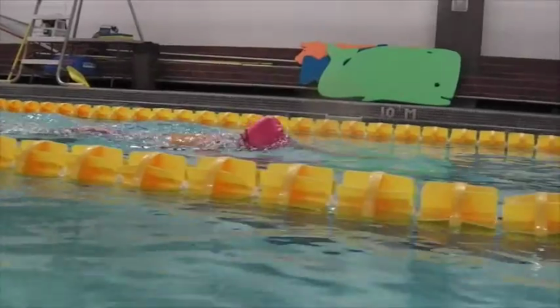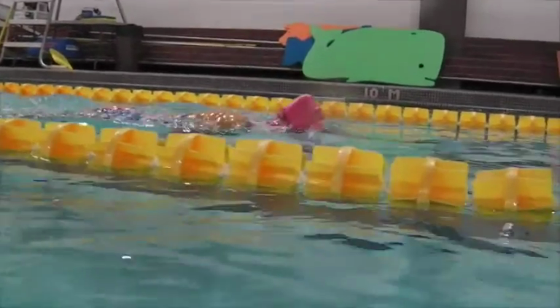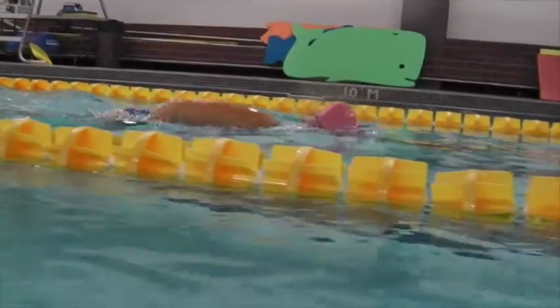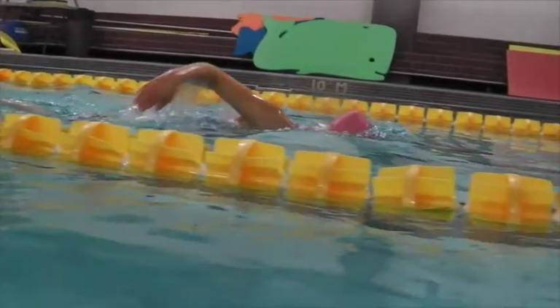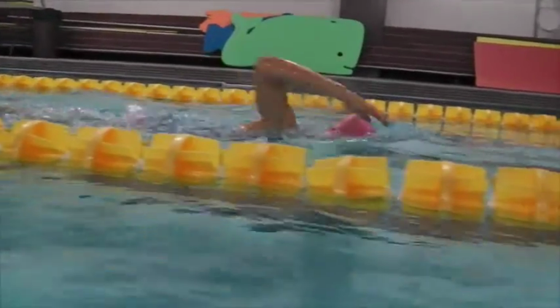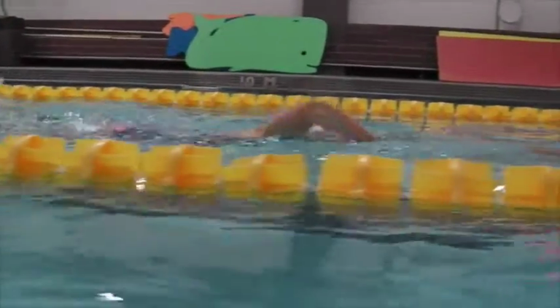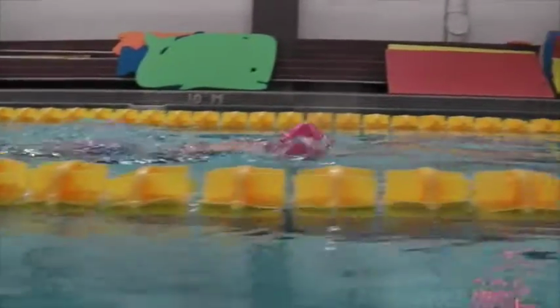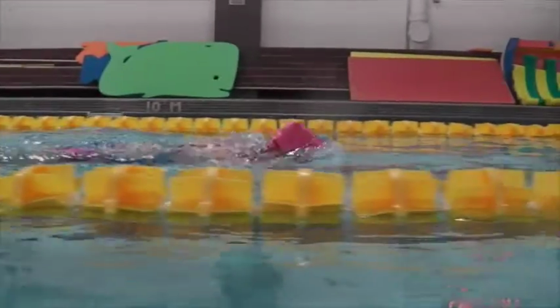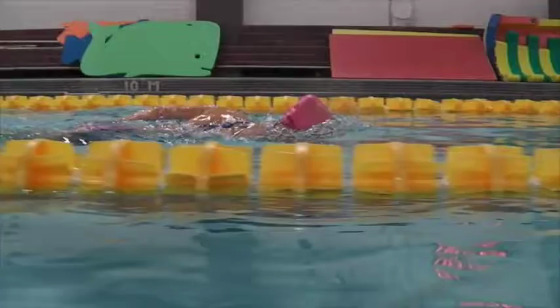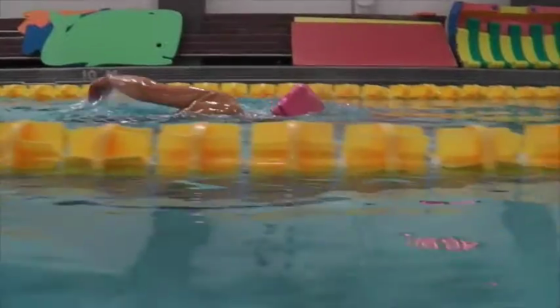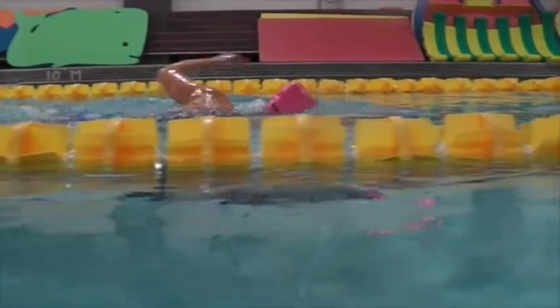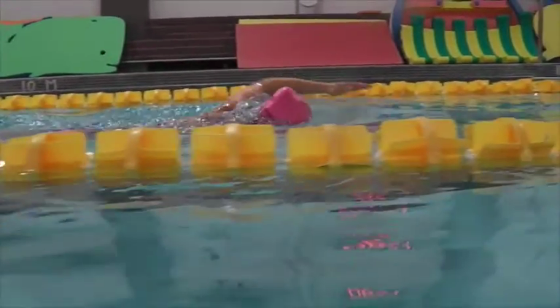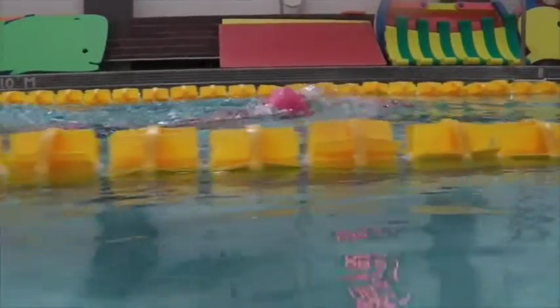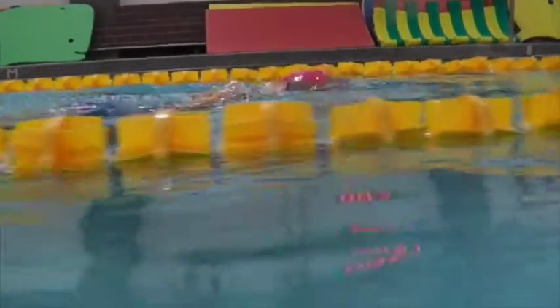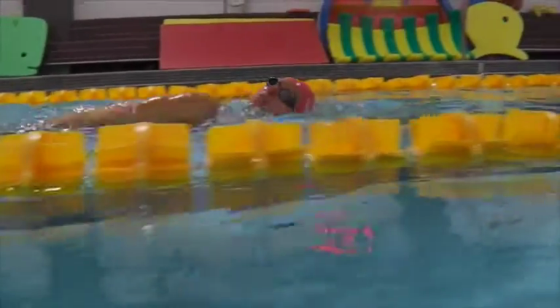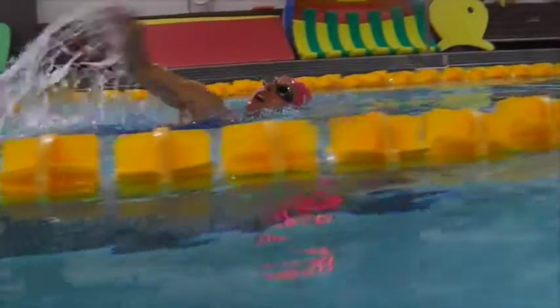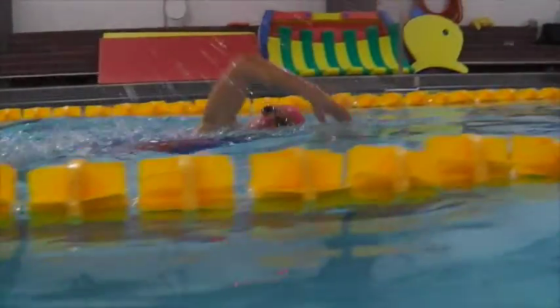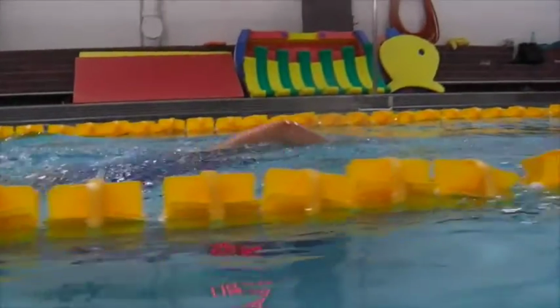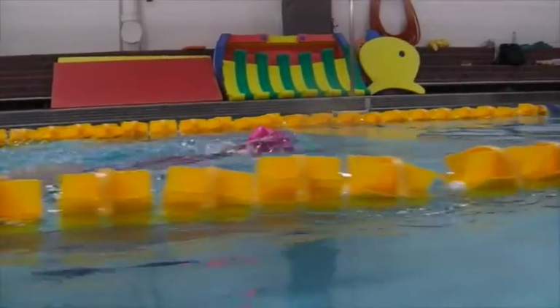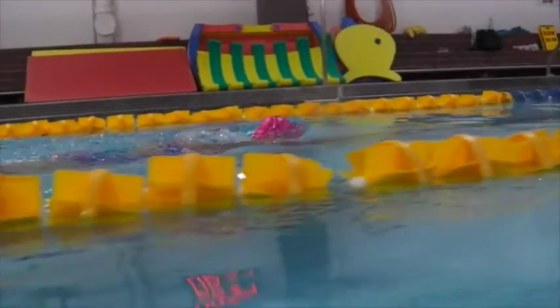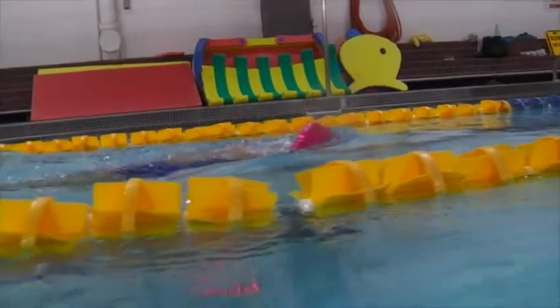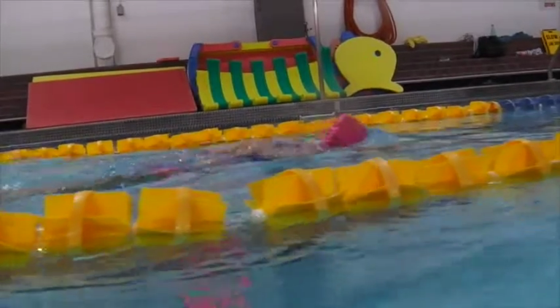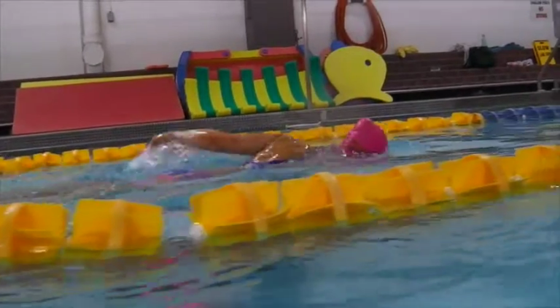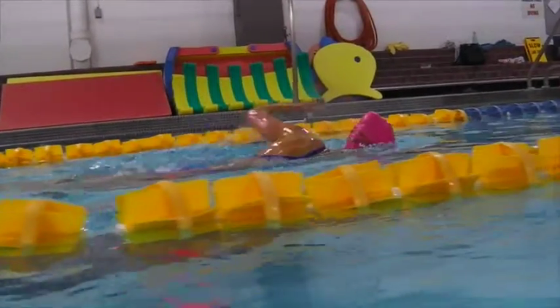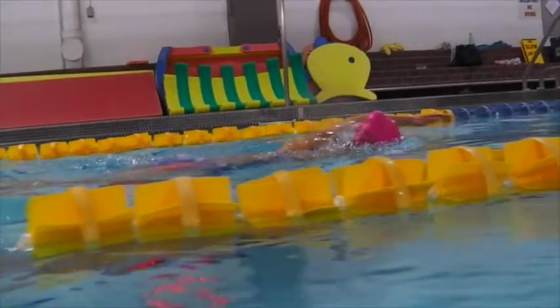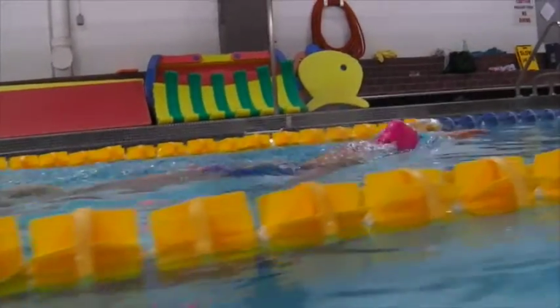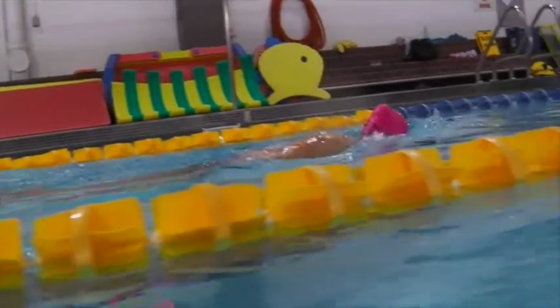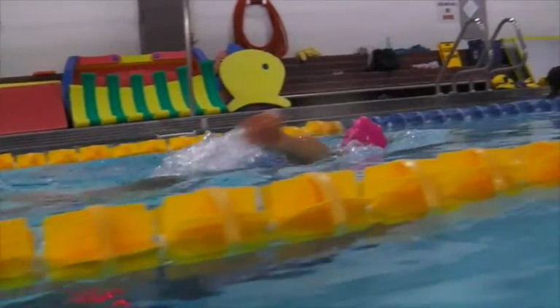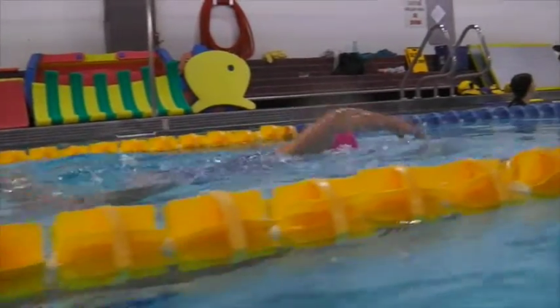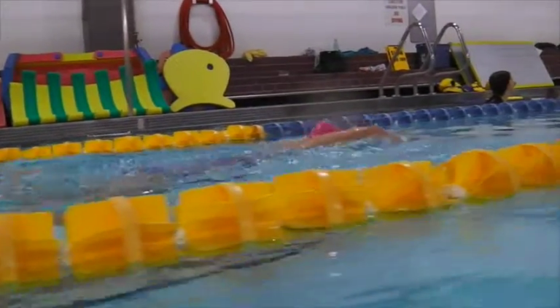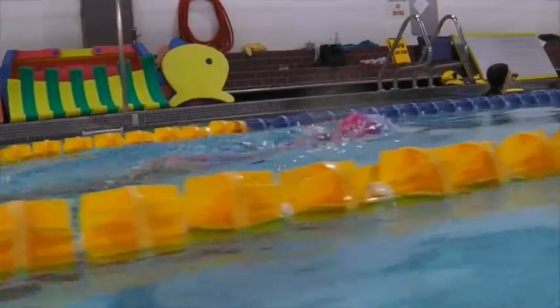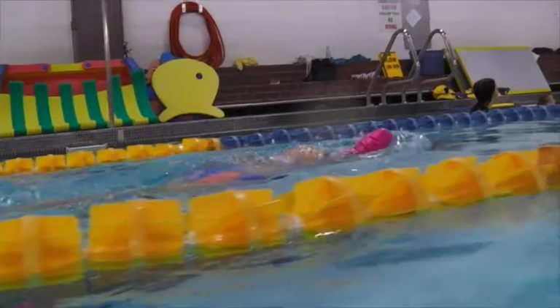We need to make sure you're single-leg kicking — right now you're double-leg kicking. Over the water we can see that higher head position, so just tuck the chin in and up, and remember to blow out on the way up.